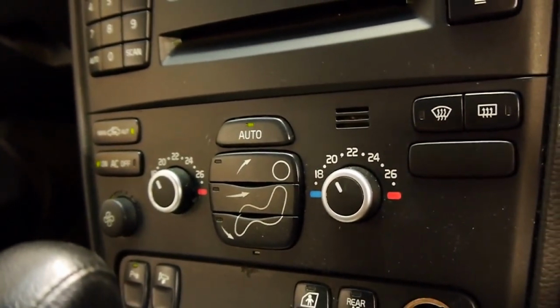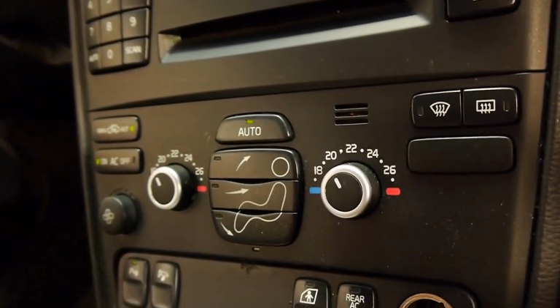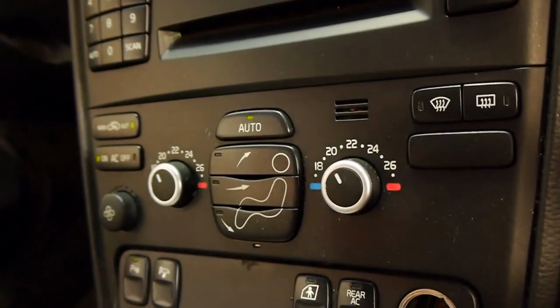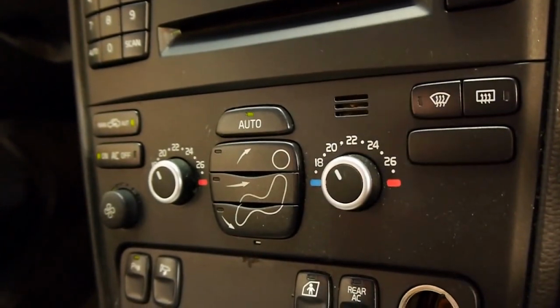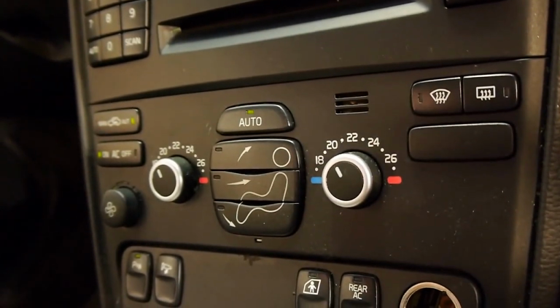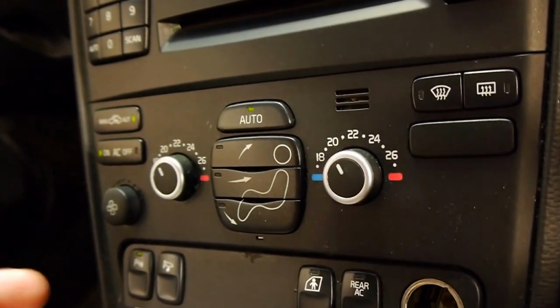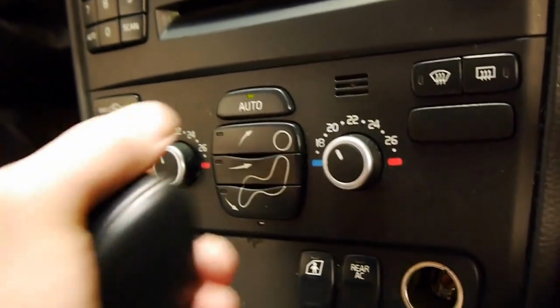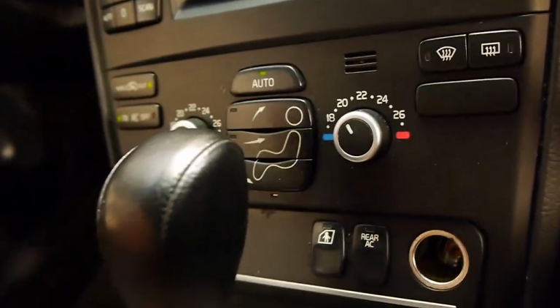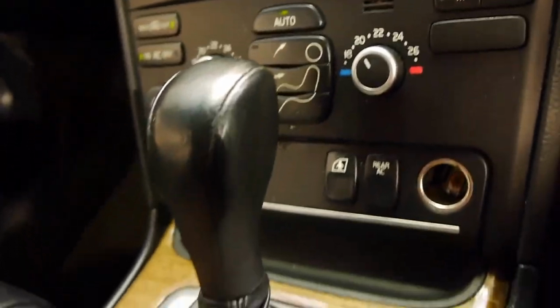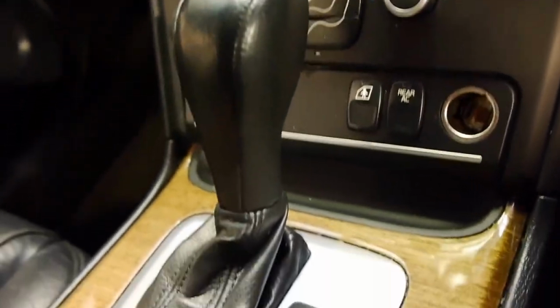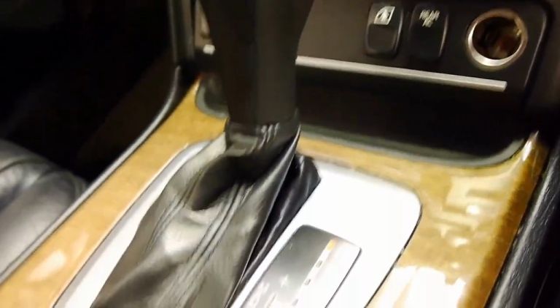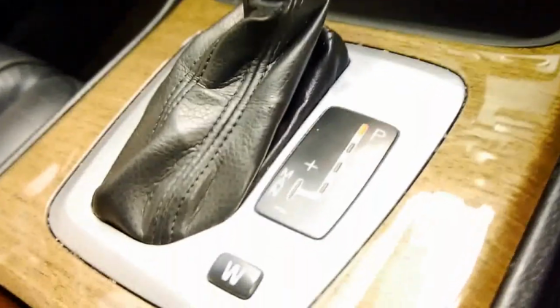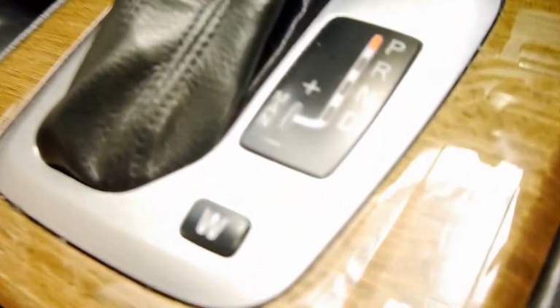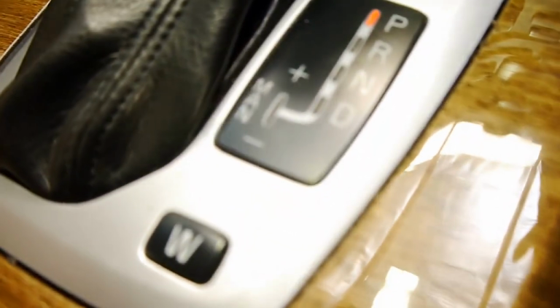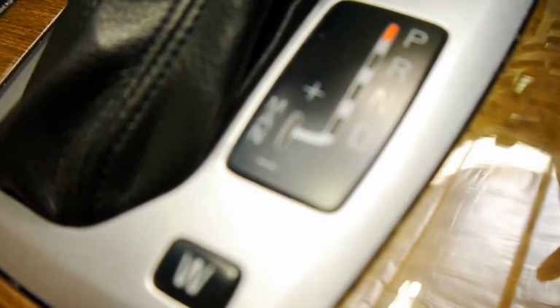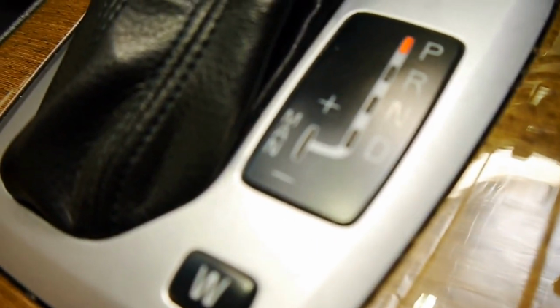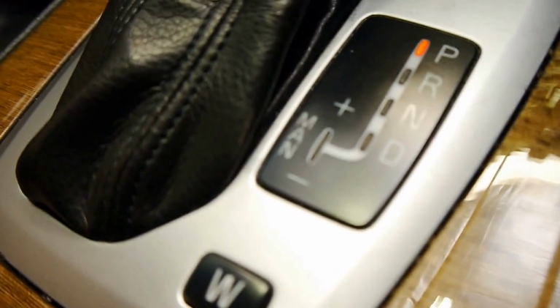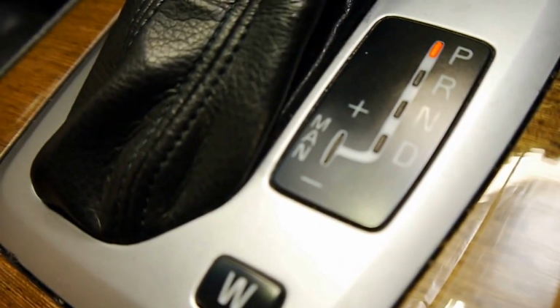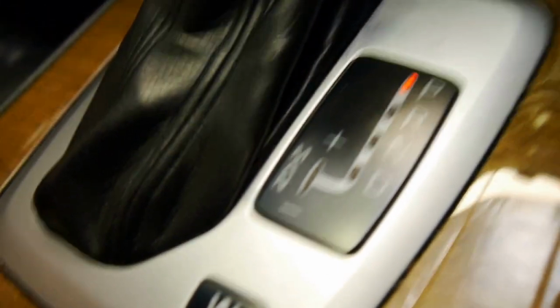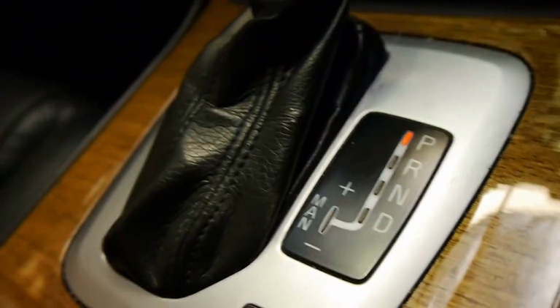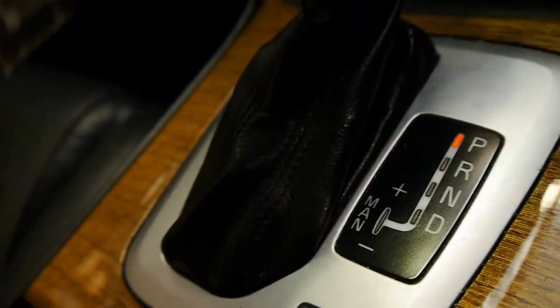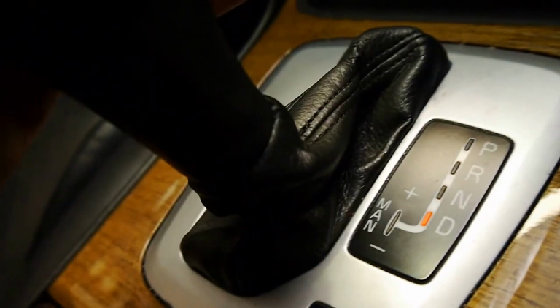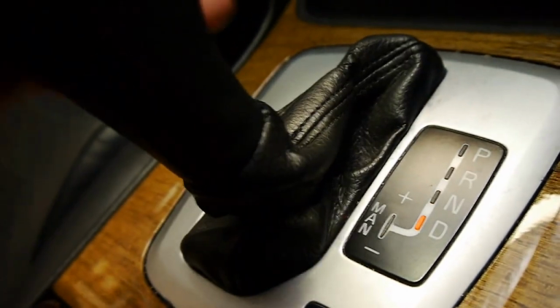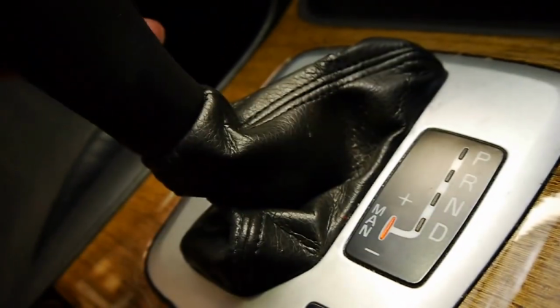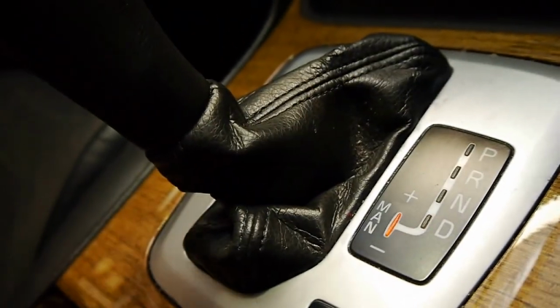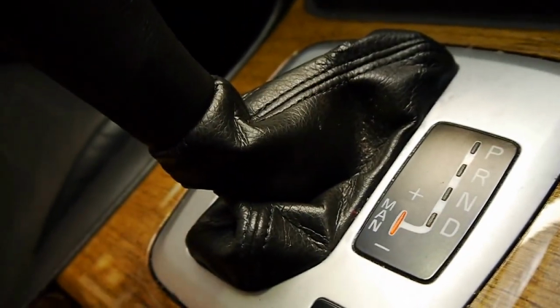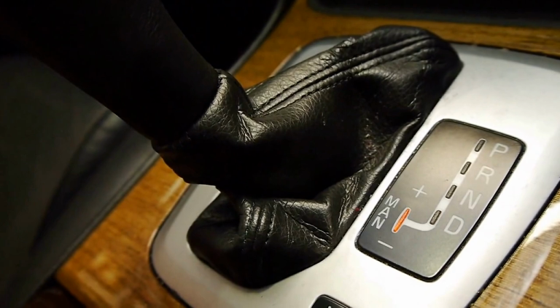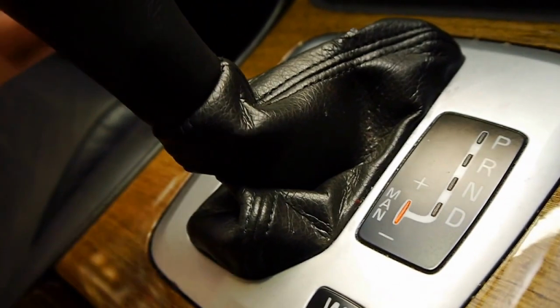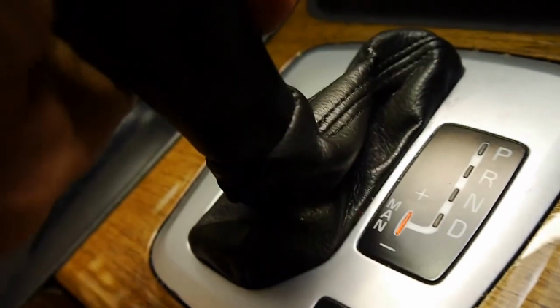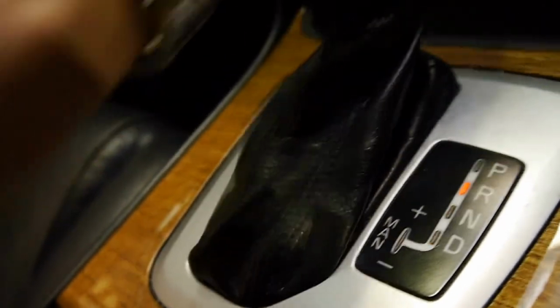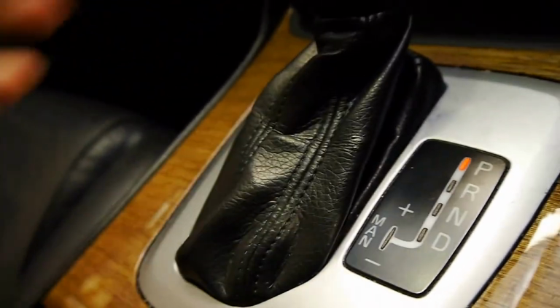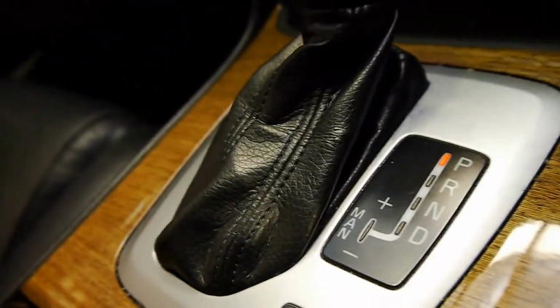You cannot feel the car move, which is fantastic. You even have this manual driving setting, ladies and gentlemen, so you can pull the shifter down and shift it across to be a little bit more sporty.